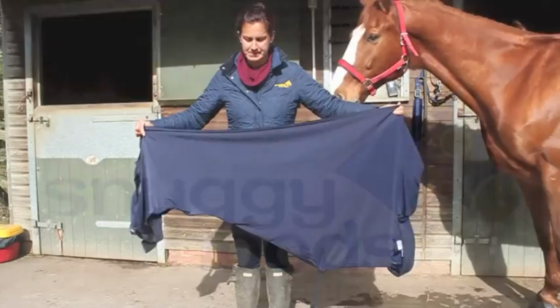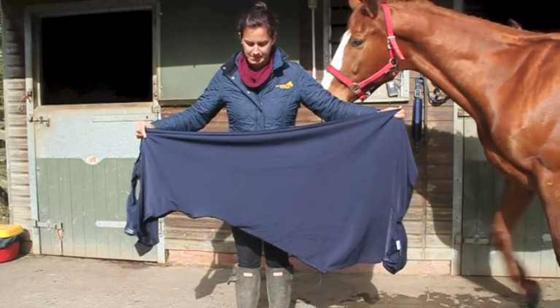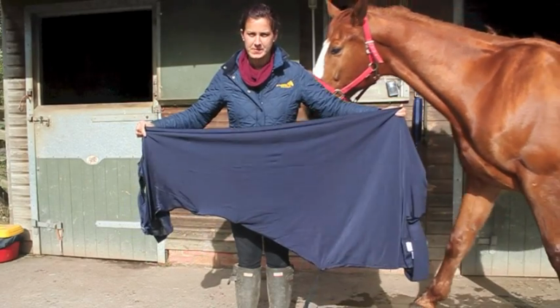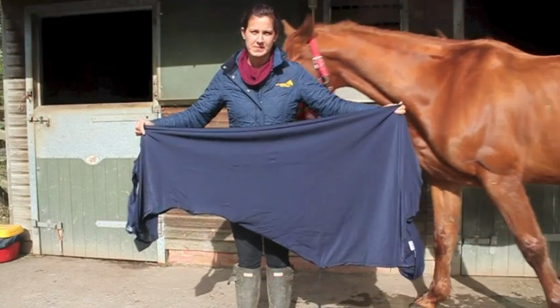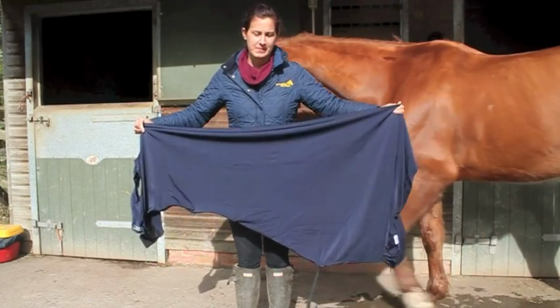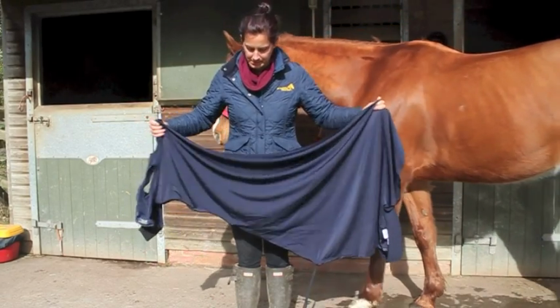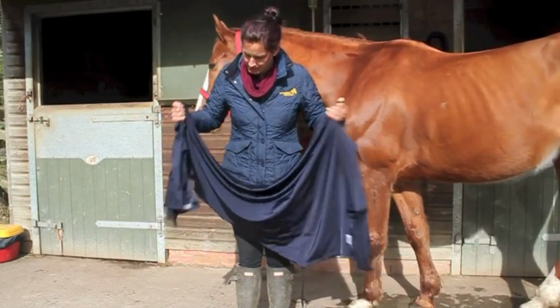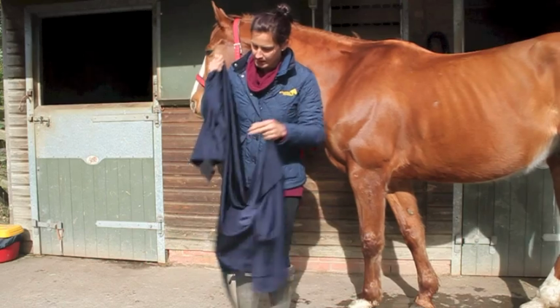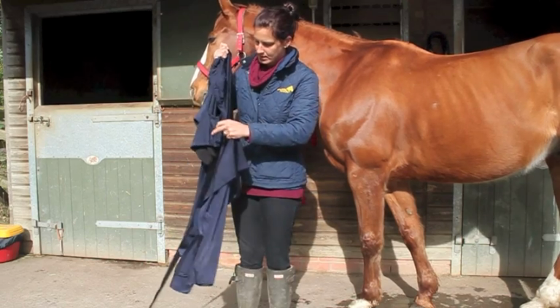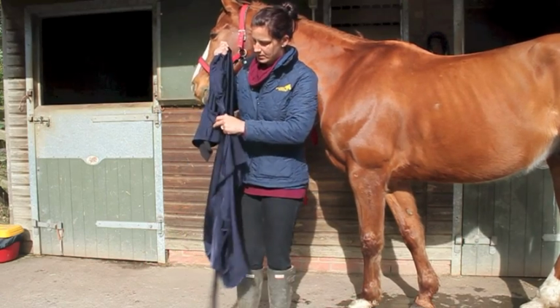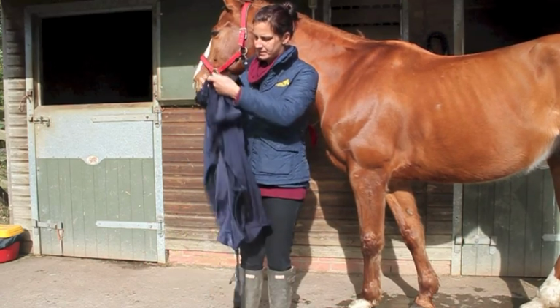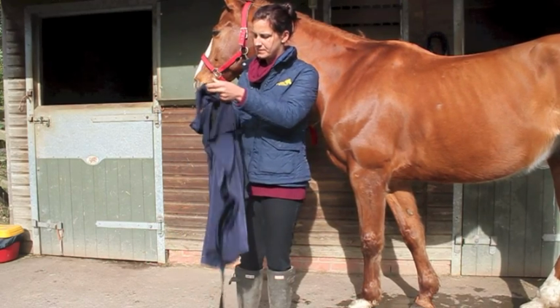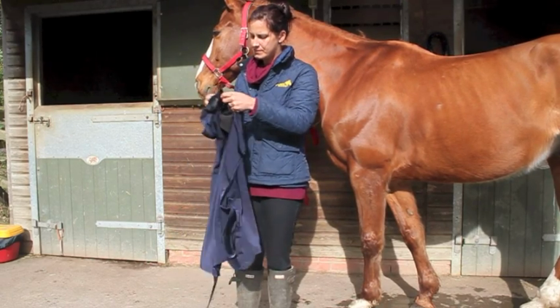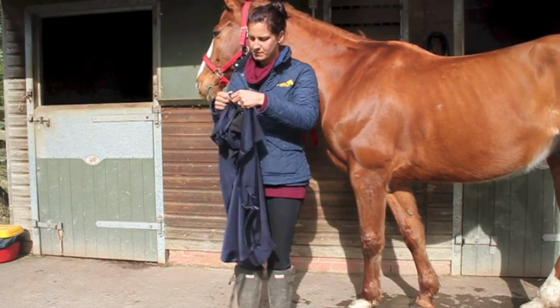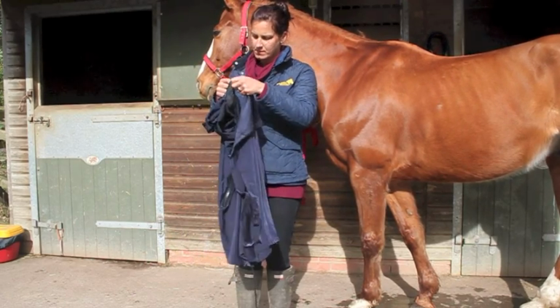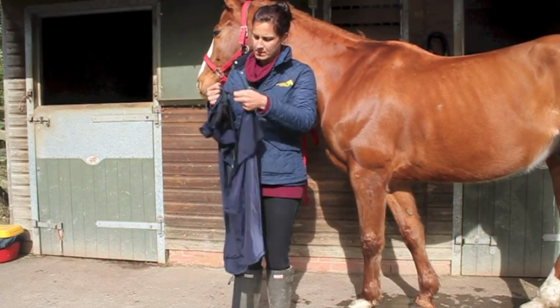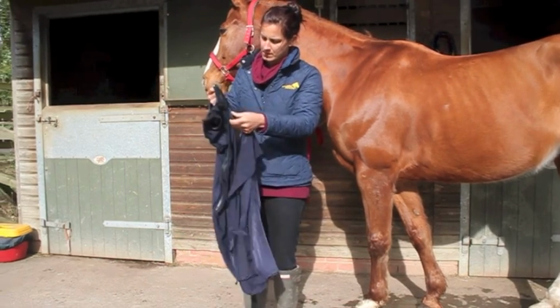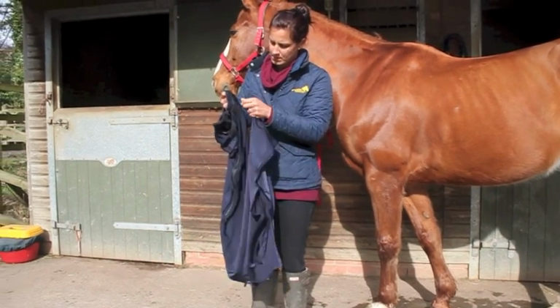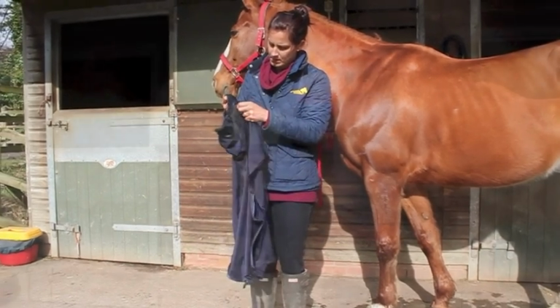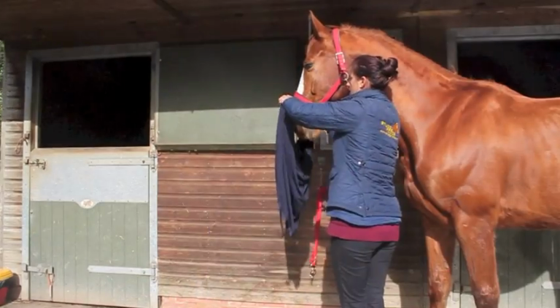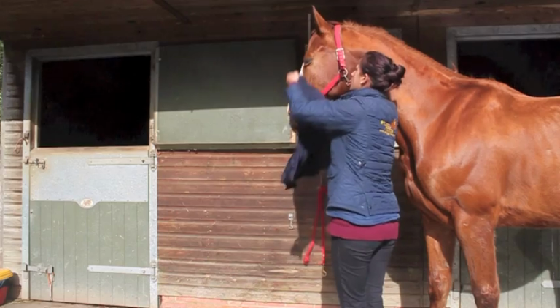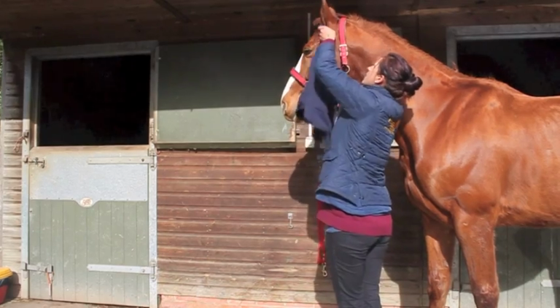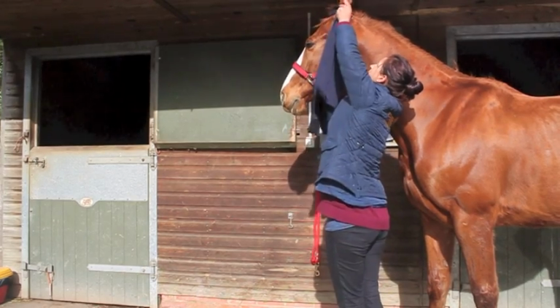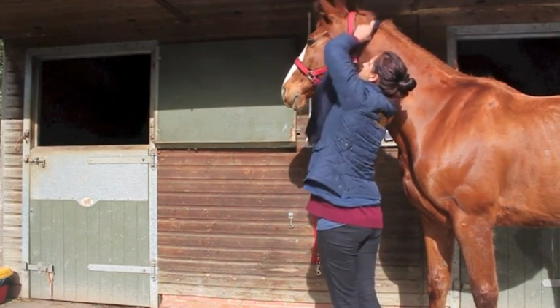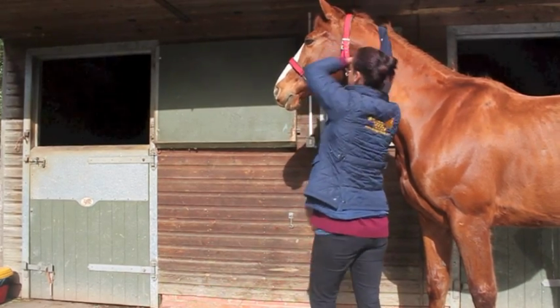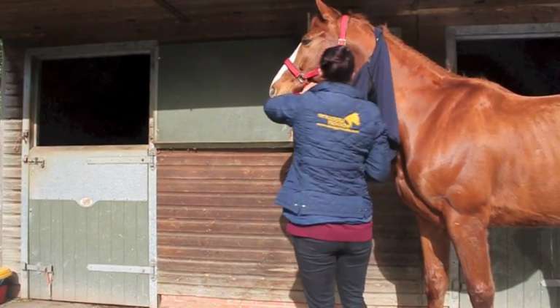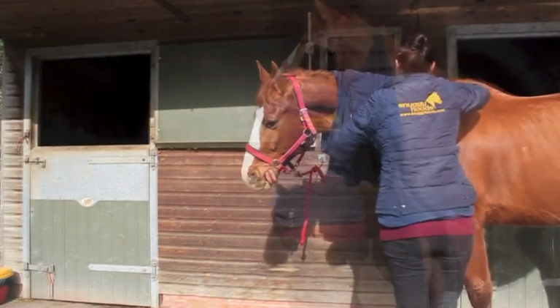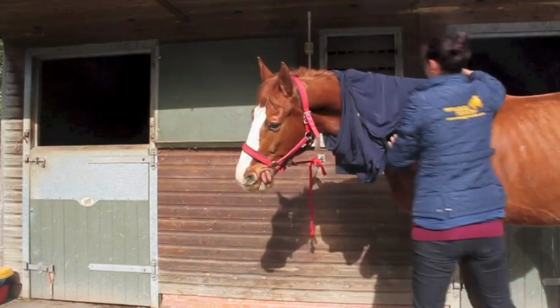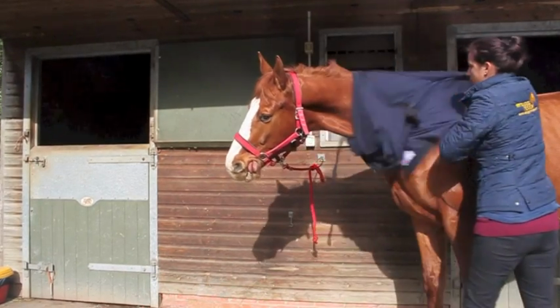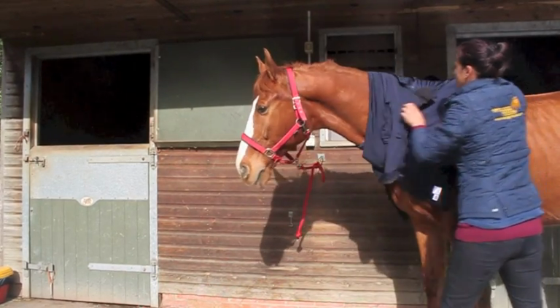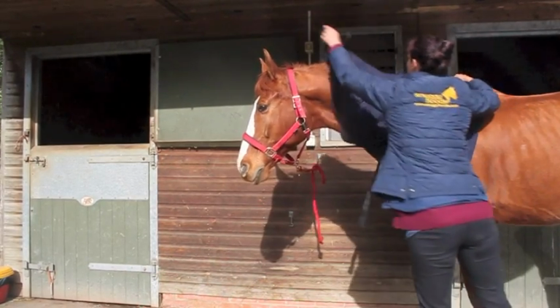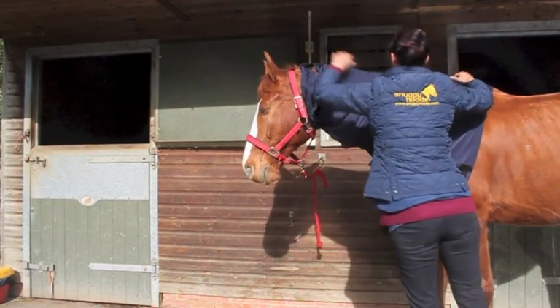Here's how to put on the shiny show hood and shiny show rug from Snuggie Hoods. Firstly, undo the Velcro tabs by the chin and the zip. Hoods can come with or without a zip. Simply pull on the lightweight hood over the horse's head.